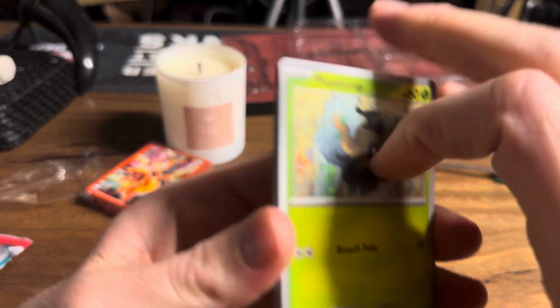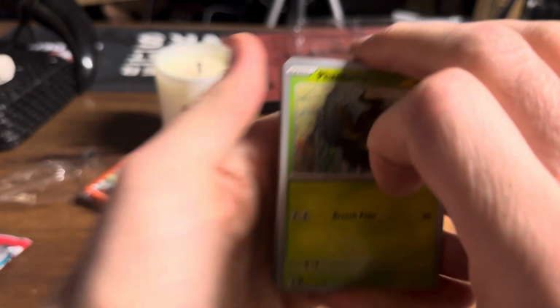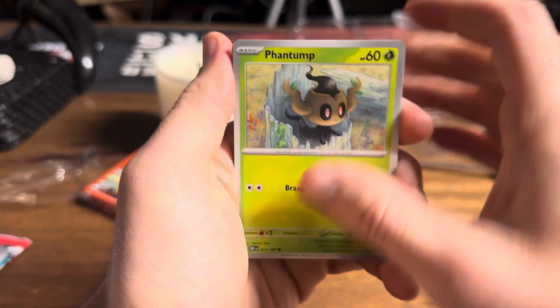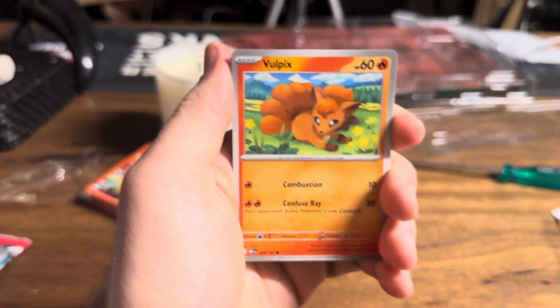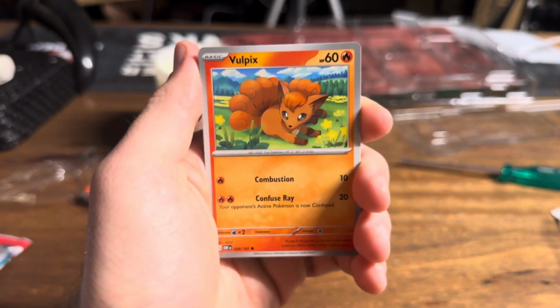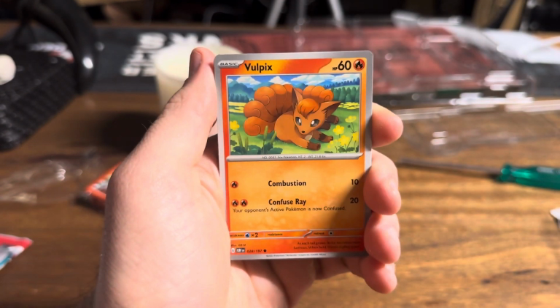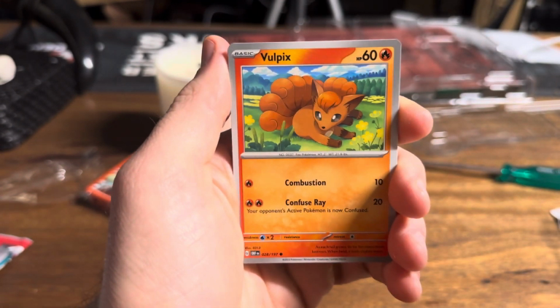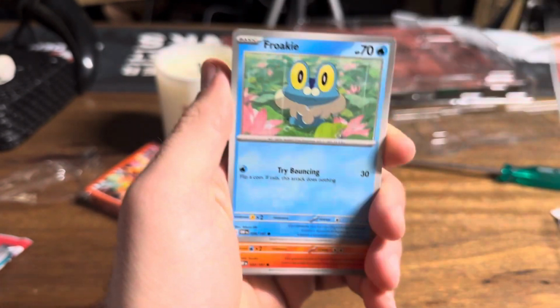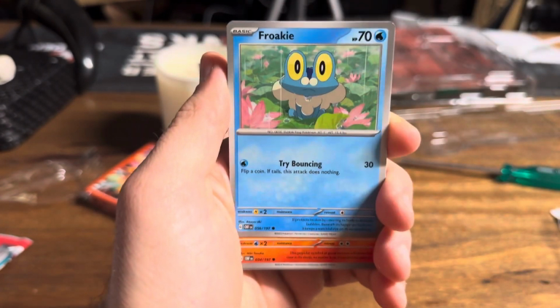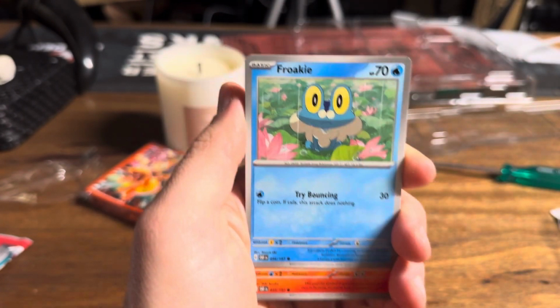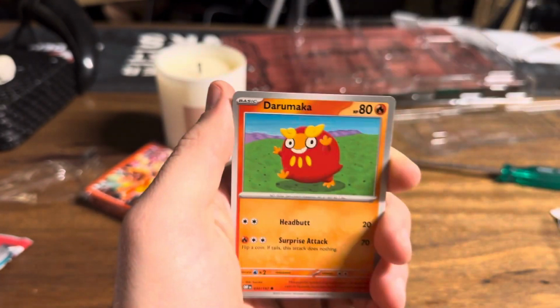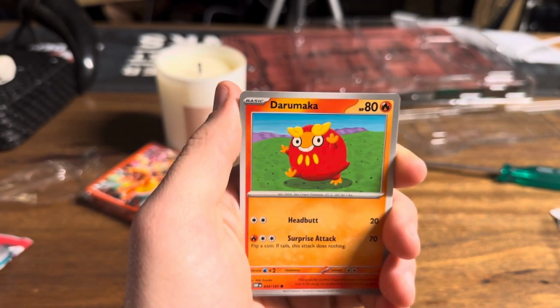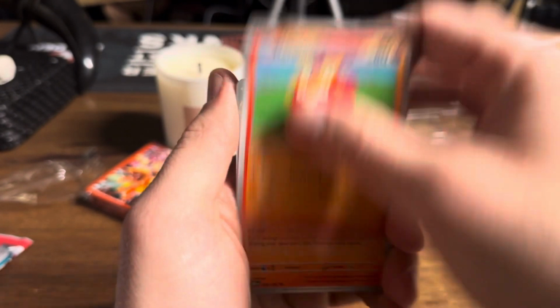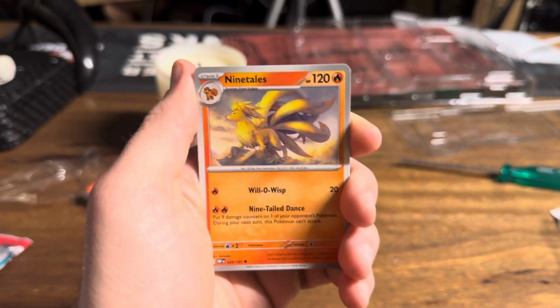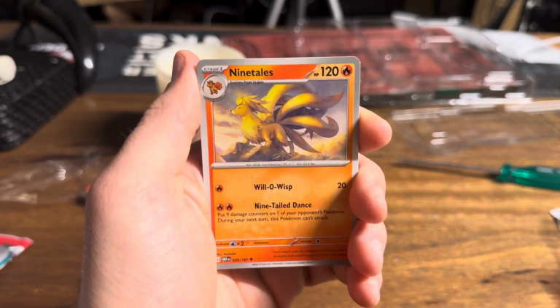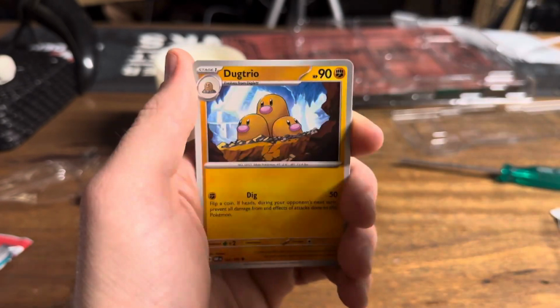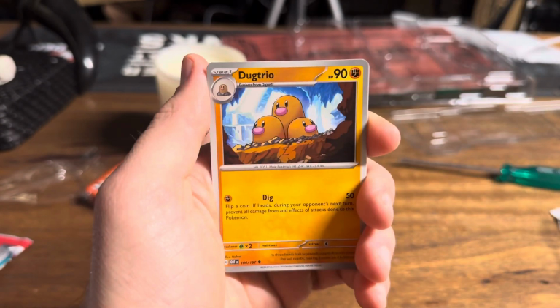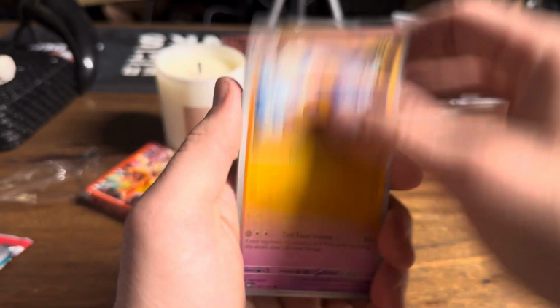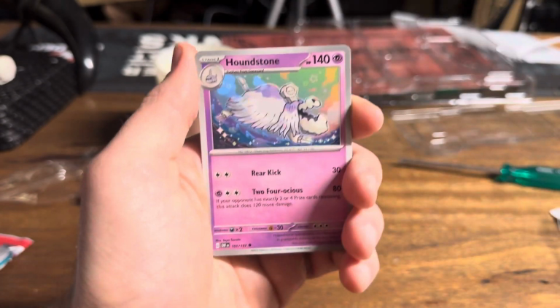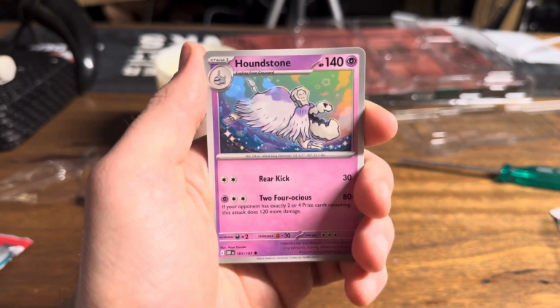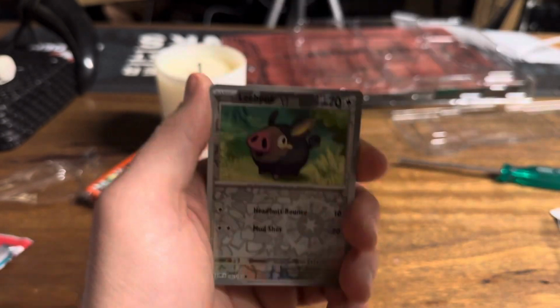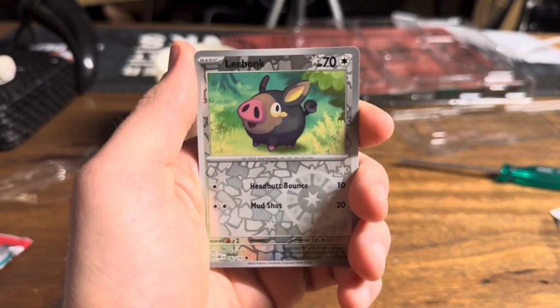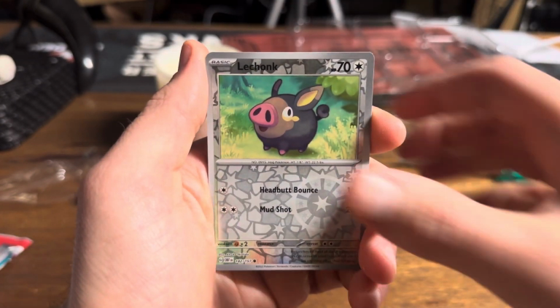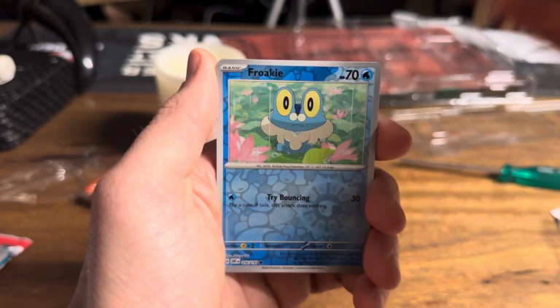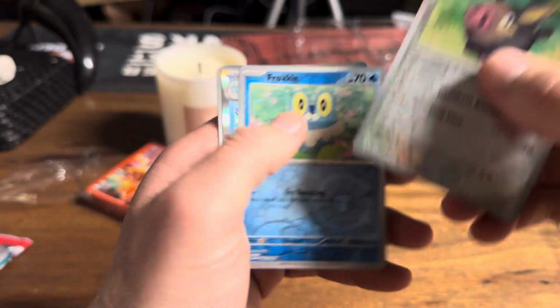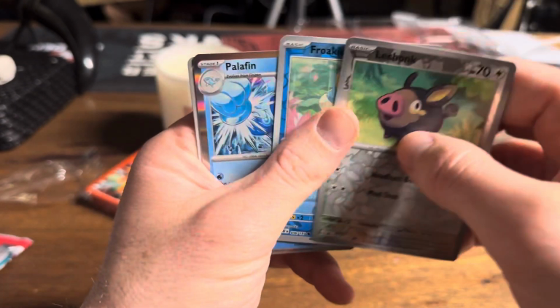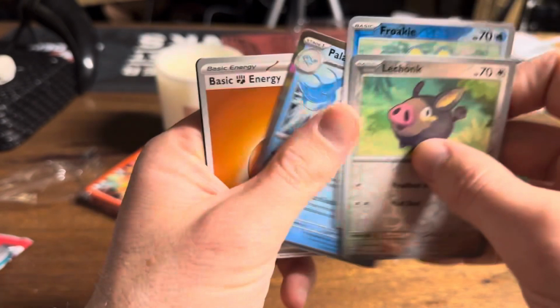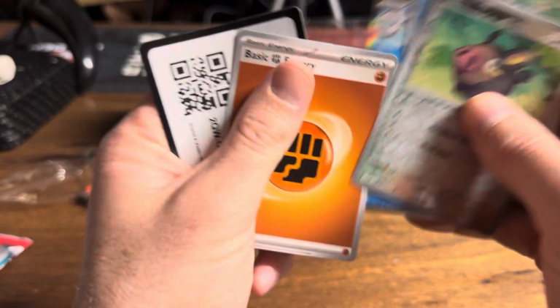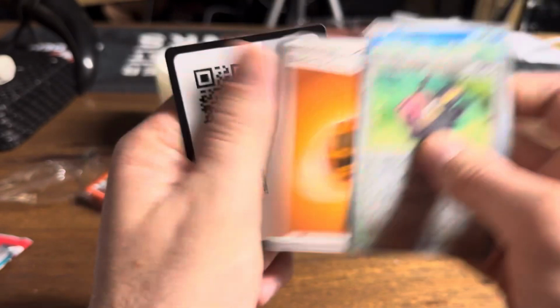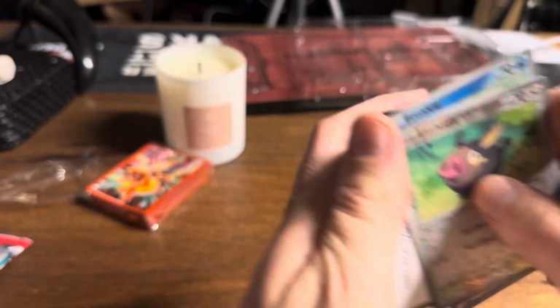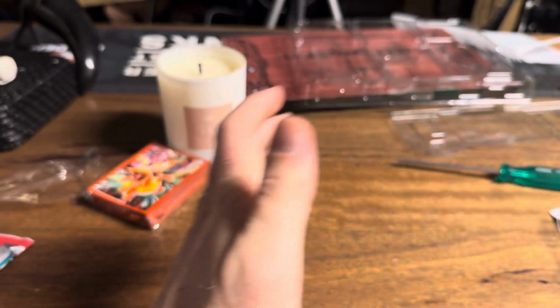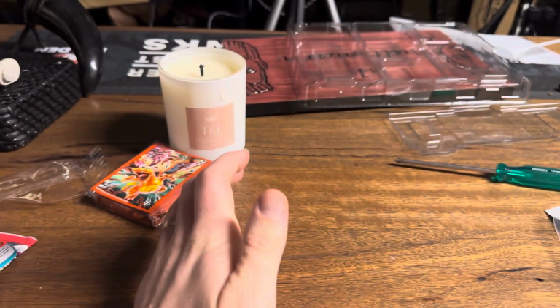We're going to just have to rip in, rip and tear. Volpix, Froakie, a Mabosstiff, a Nandals, a Dragapult, a Houndstone. Far out. Absolutely nothing.